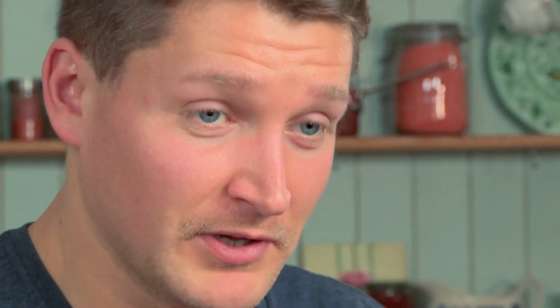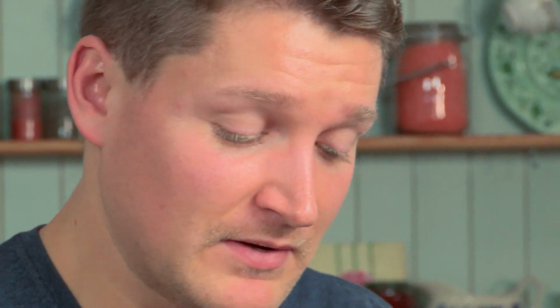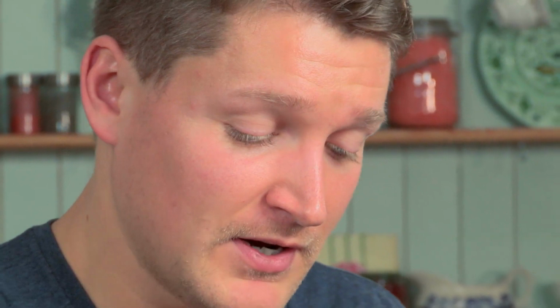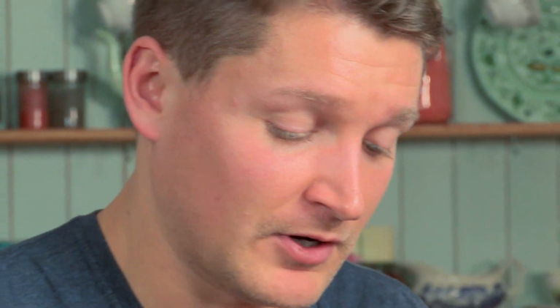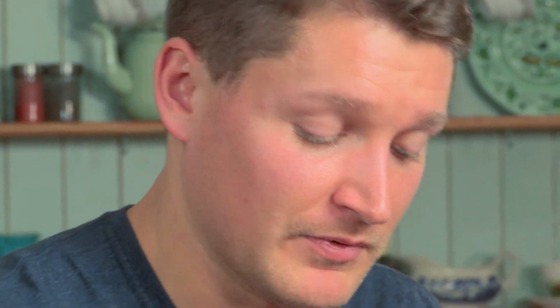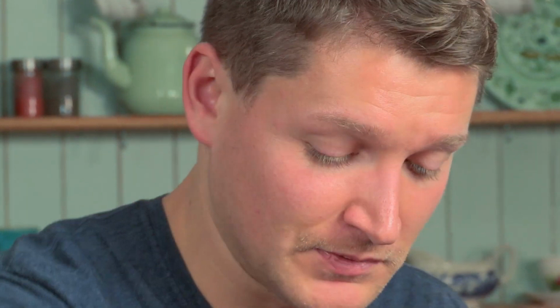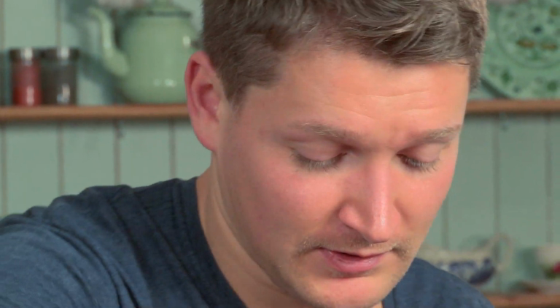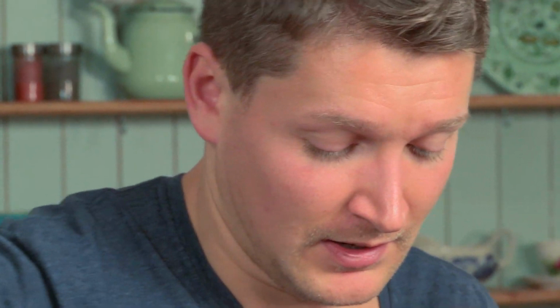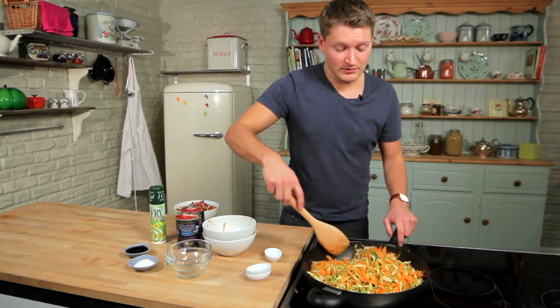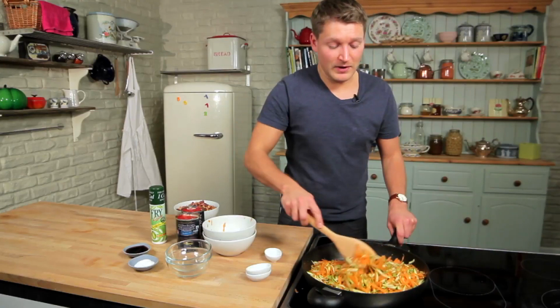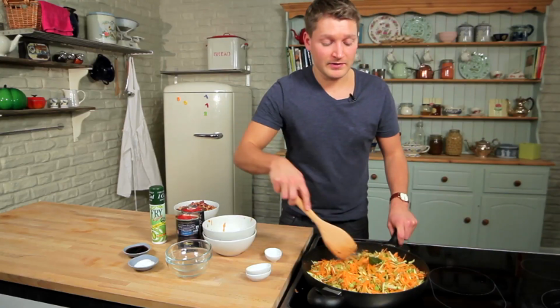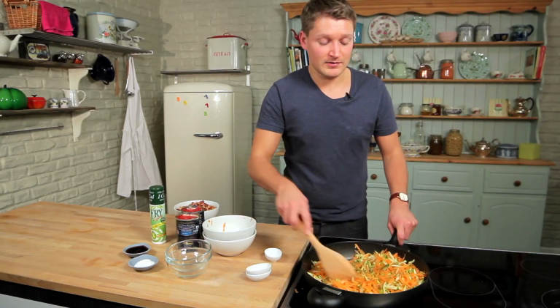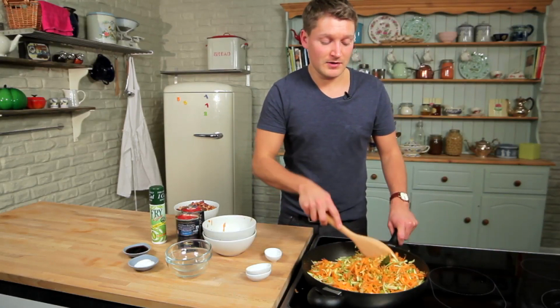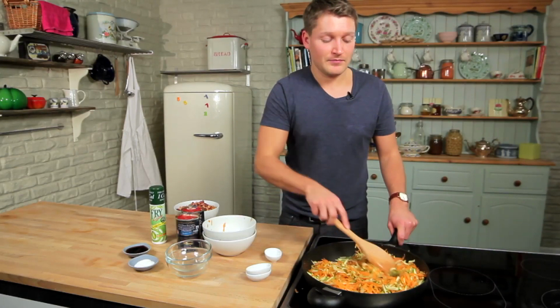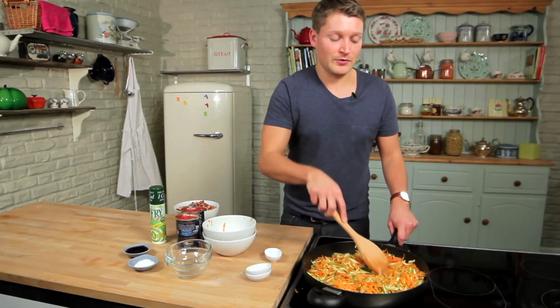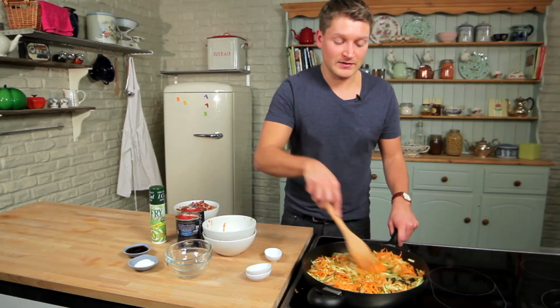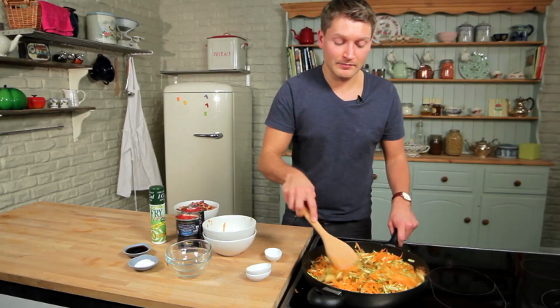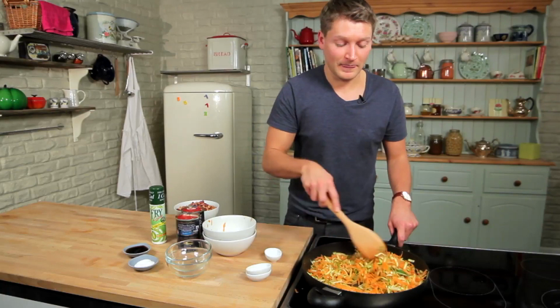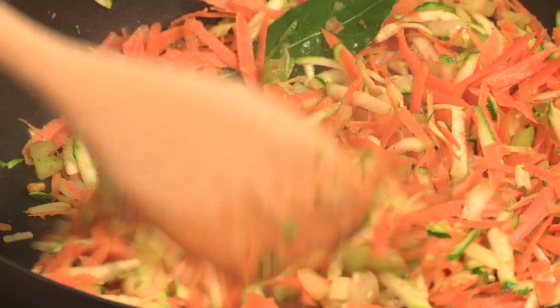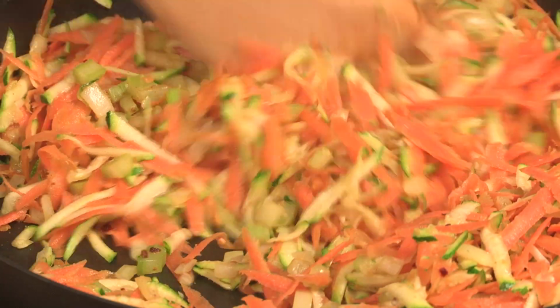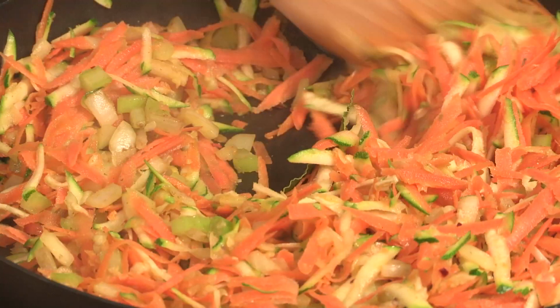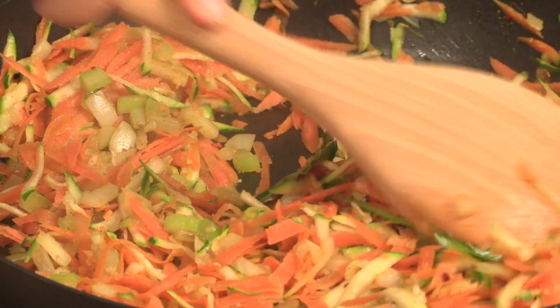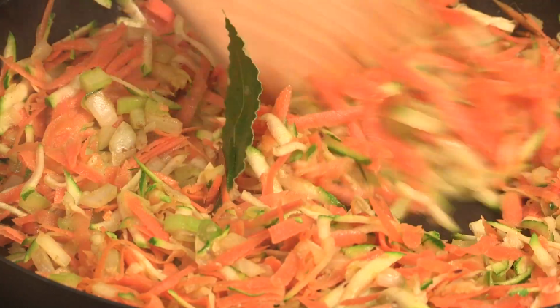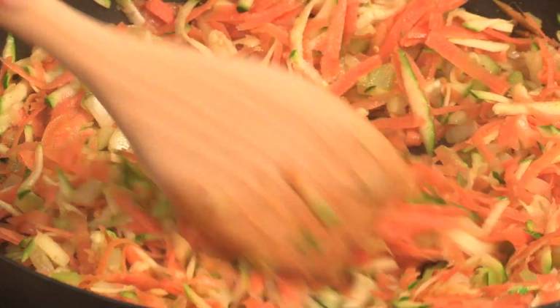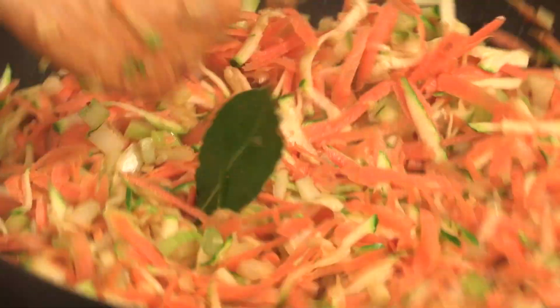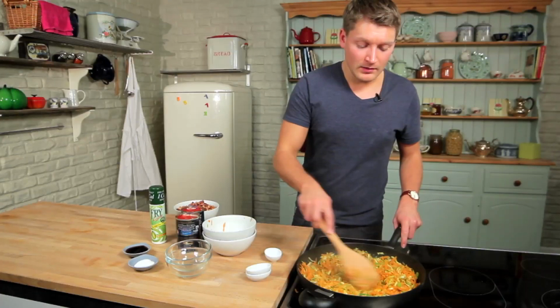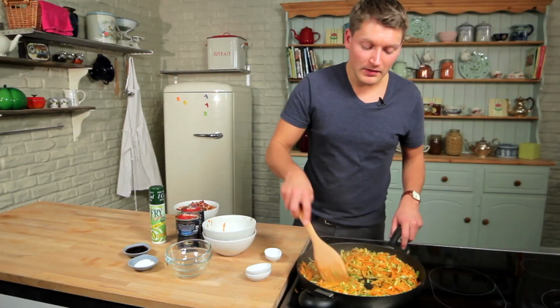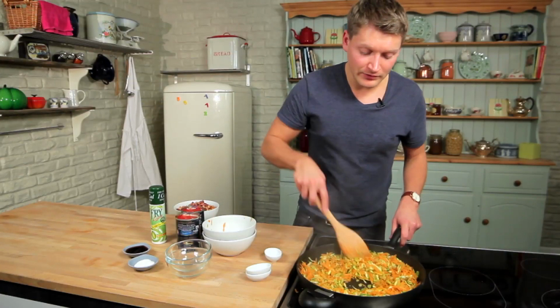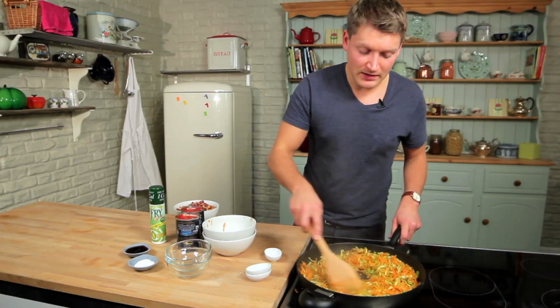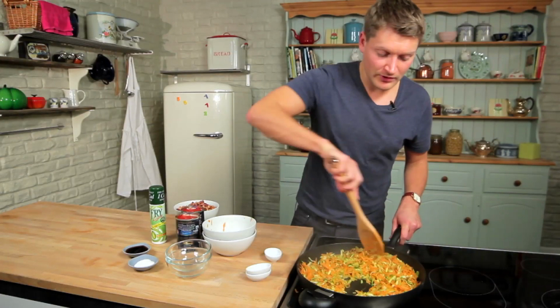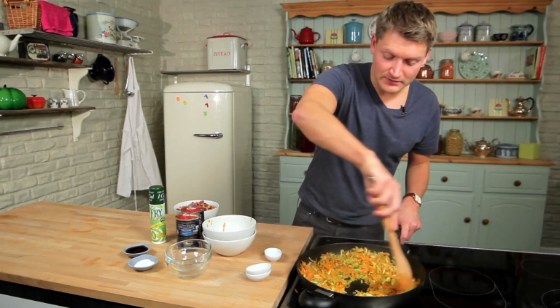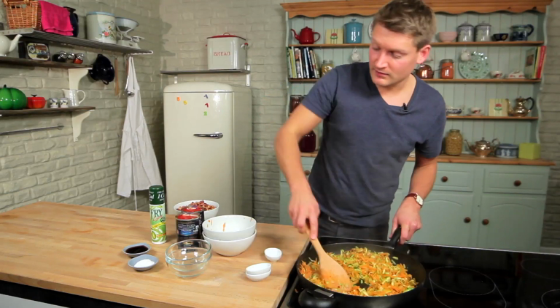It's completely meat free and crammed with vegetables, making it a super healthy start to the new year or any time. Now that they've wilted down, we're ready to add the tomatoes.